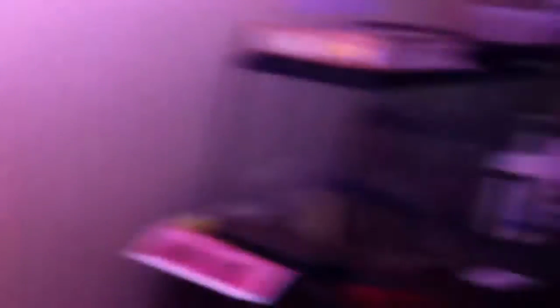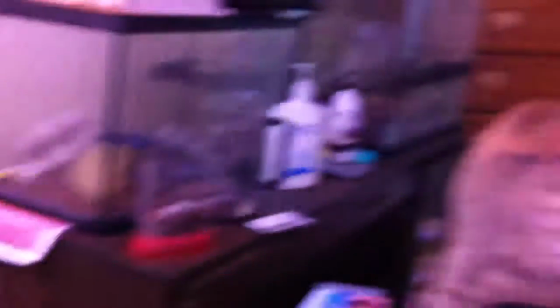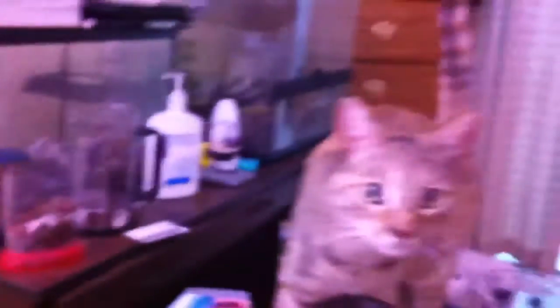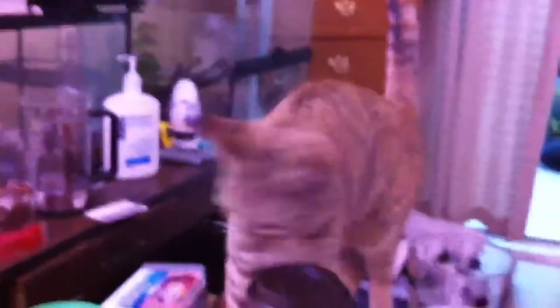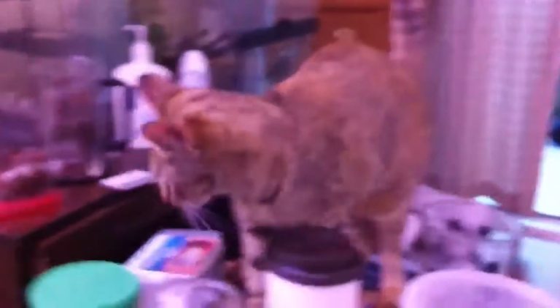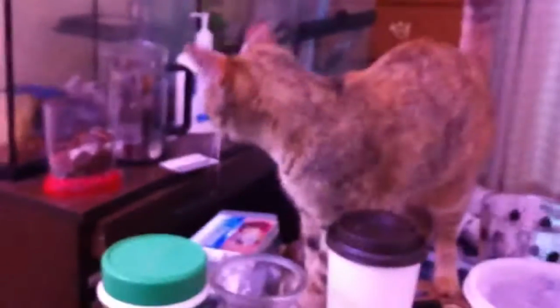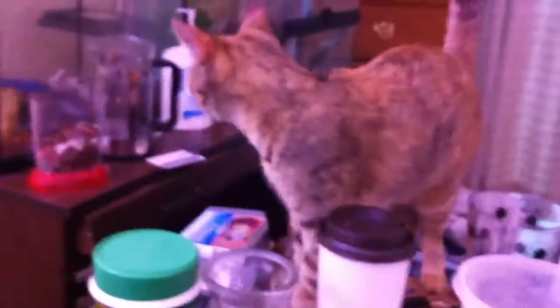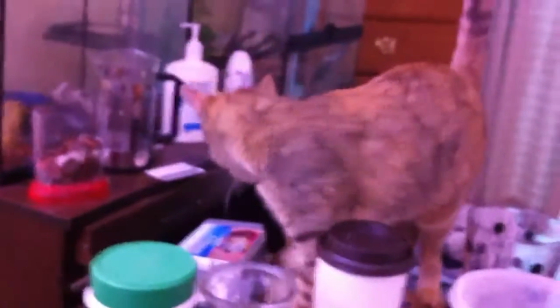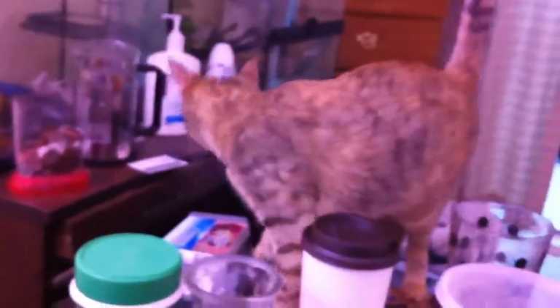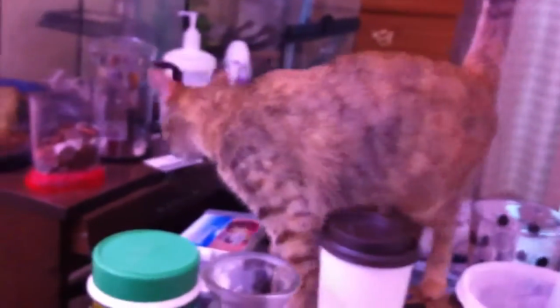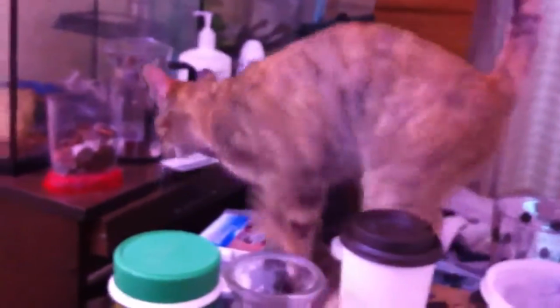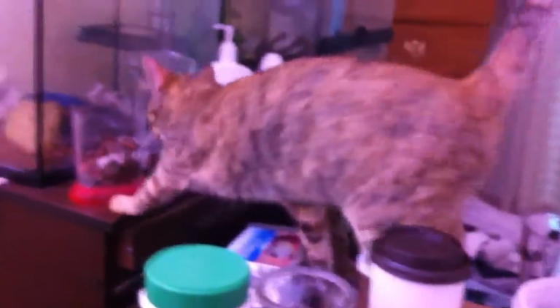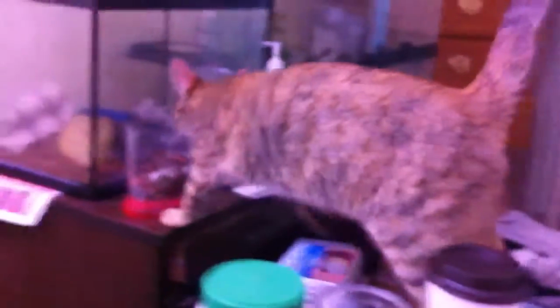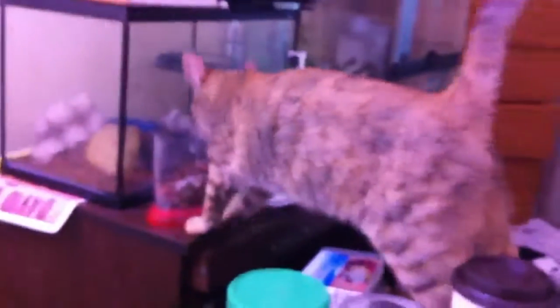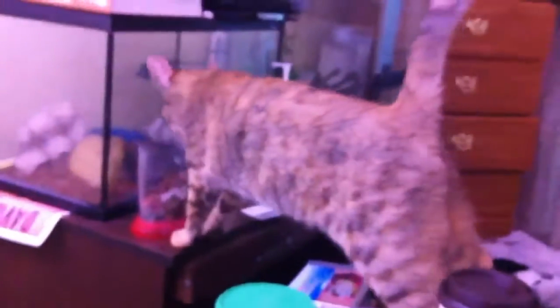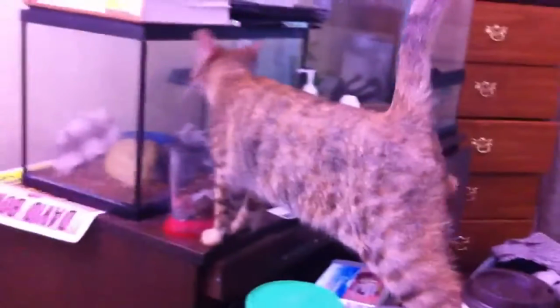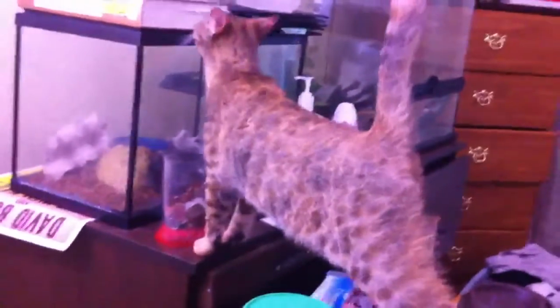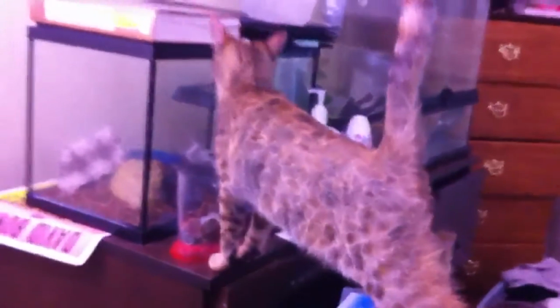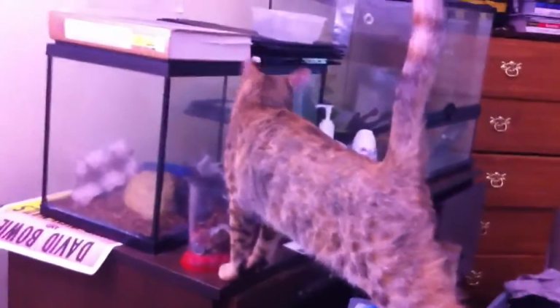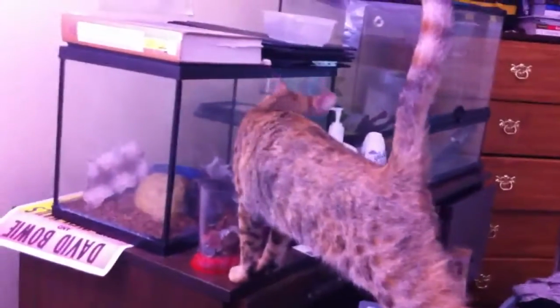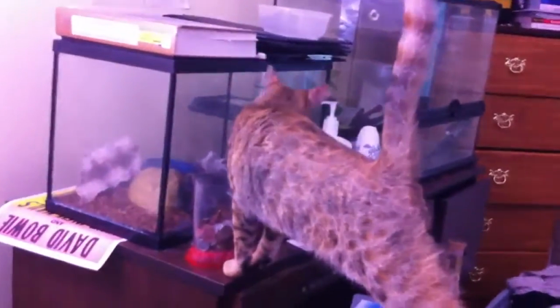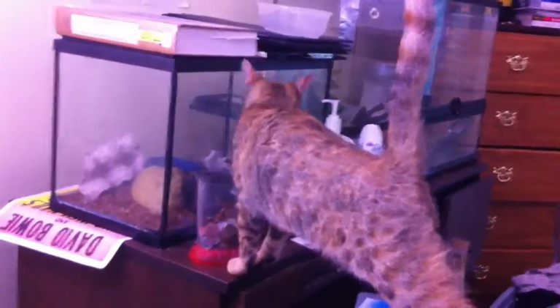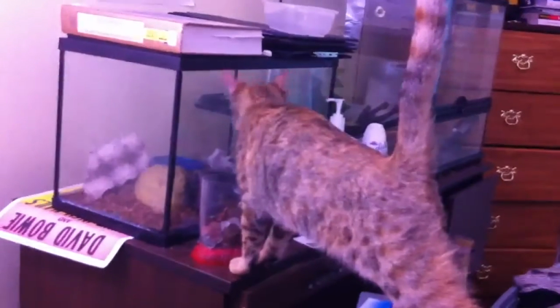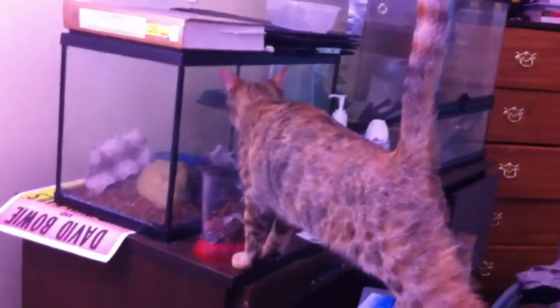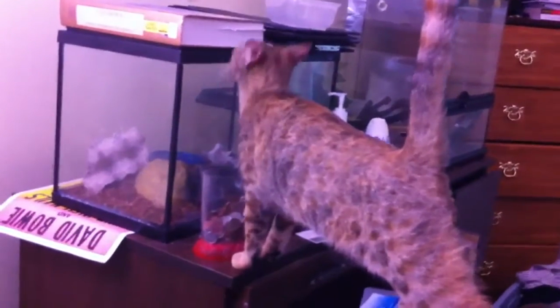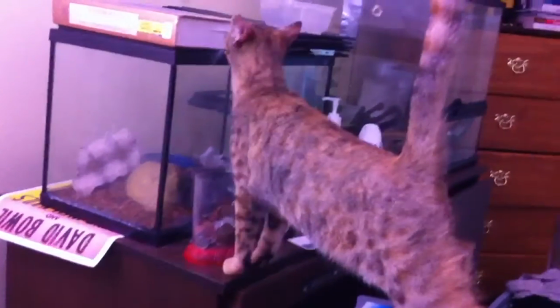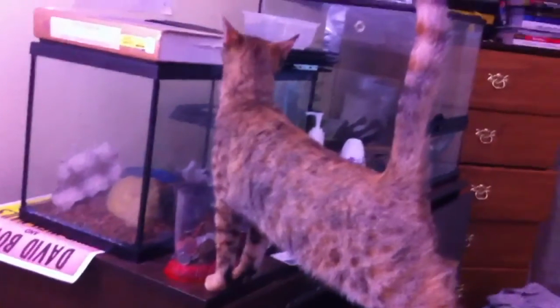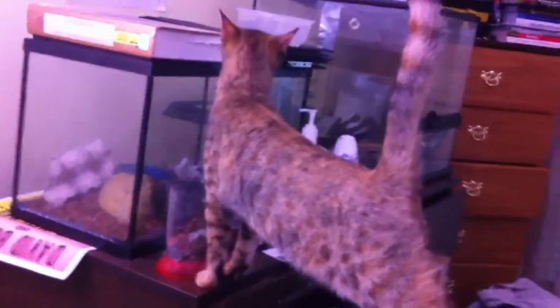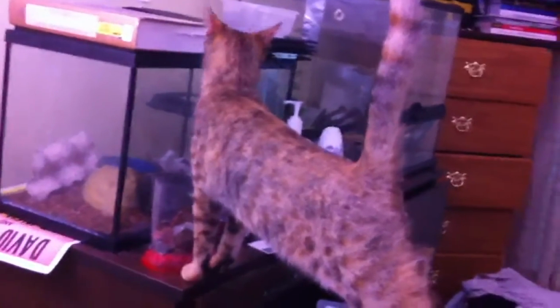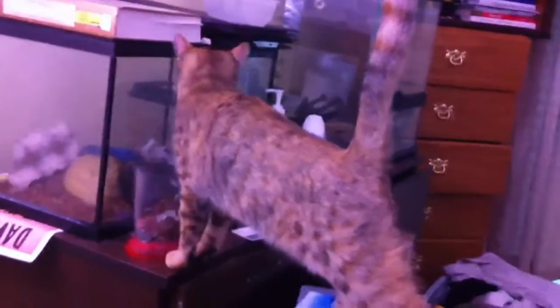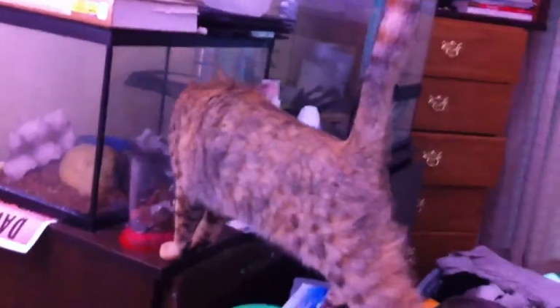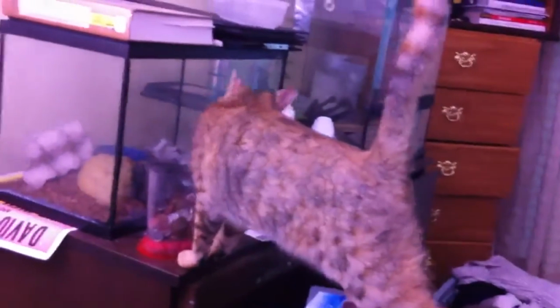An extremely interested little kitten, Lola, who apparently wants to hang out with the tarantula.